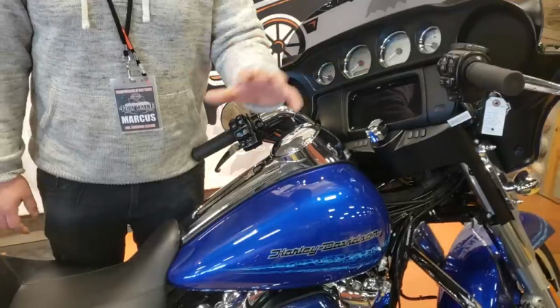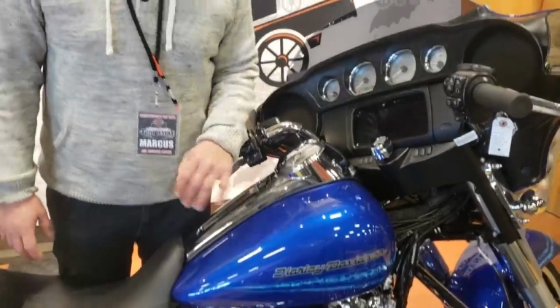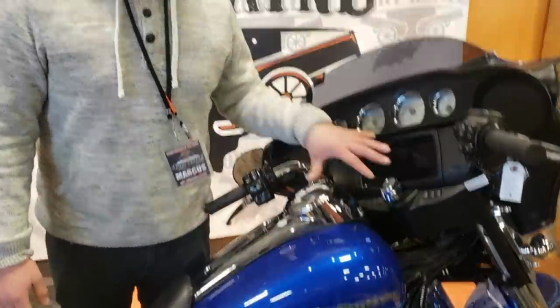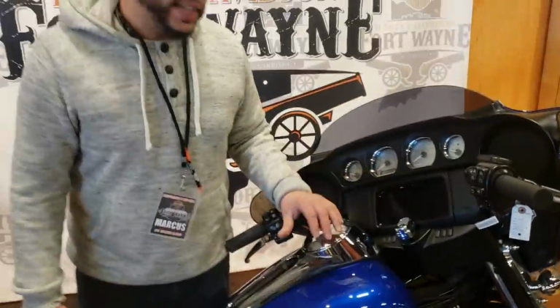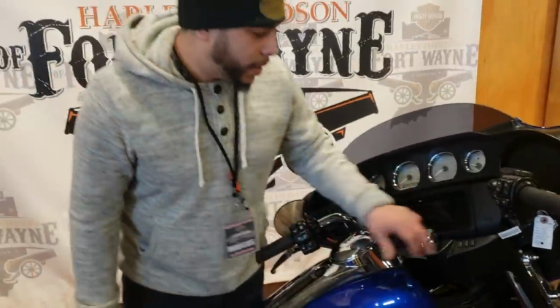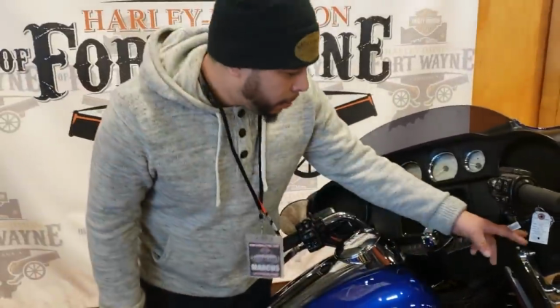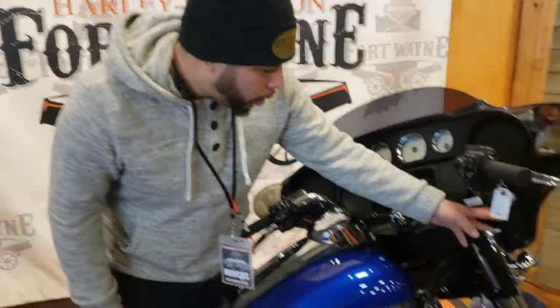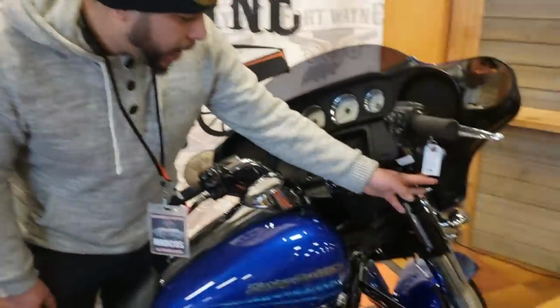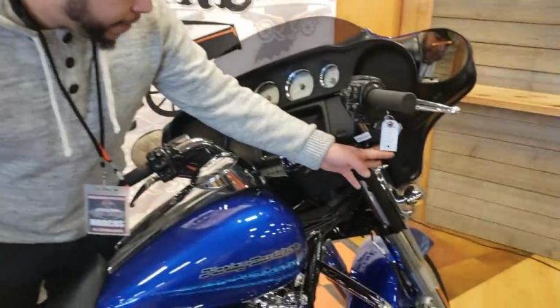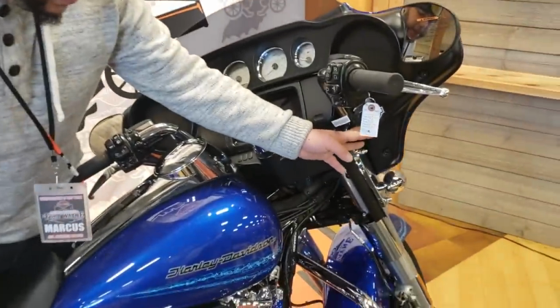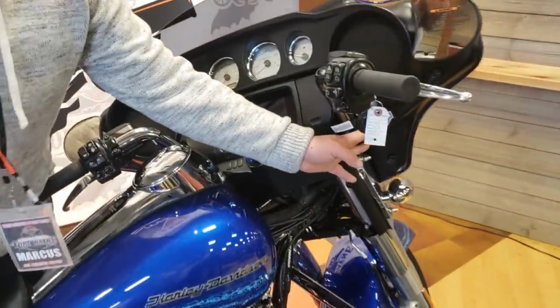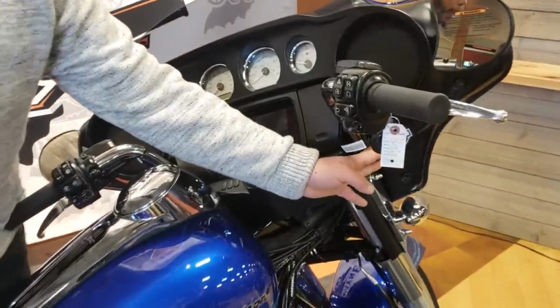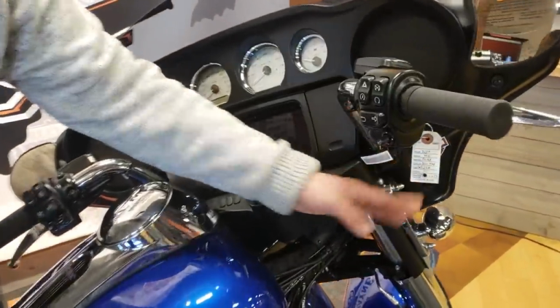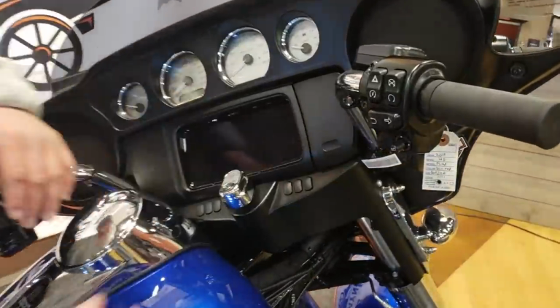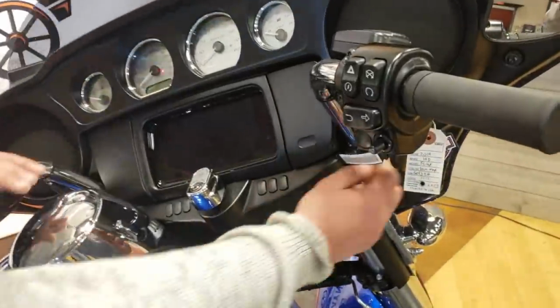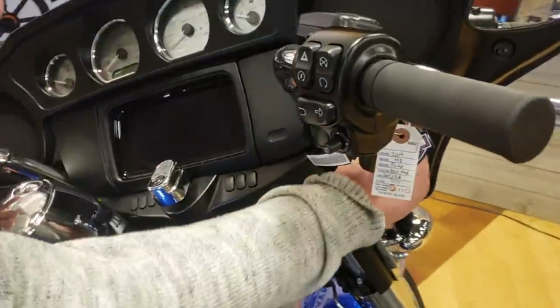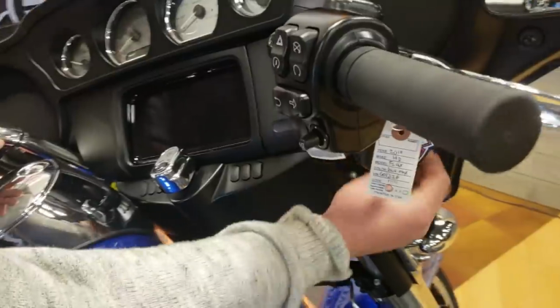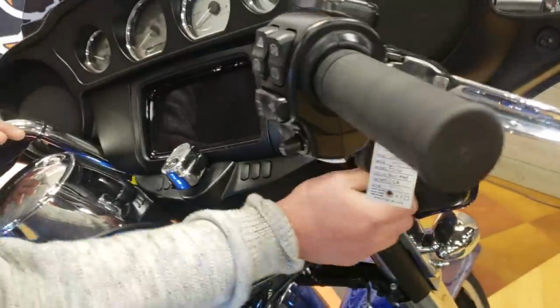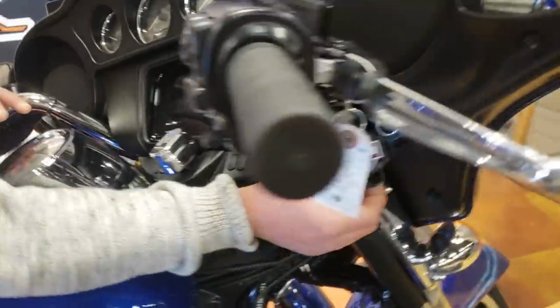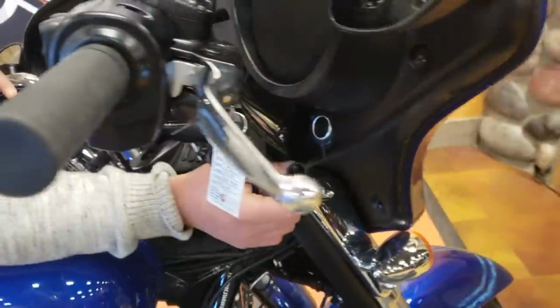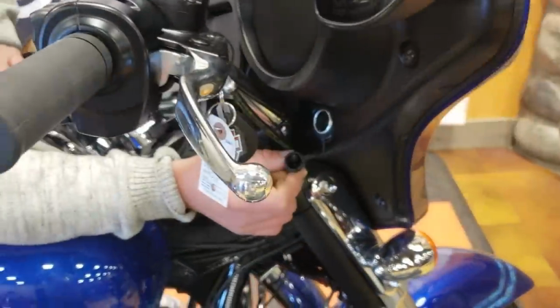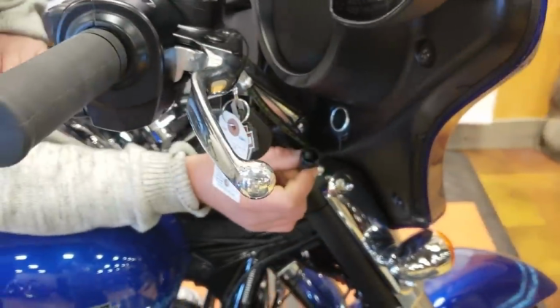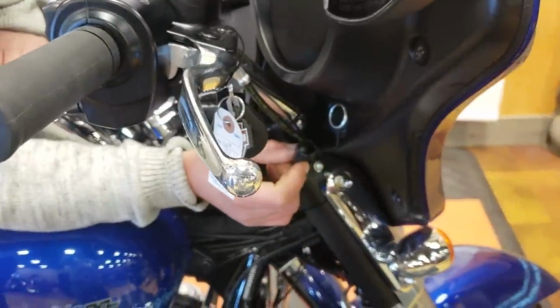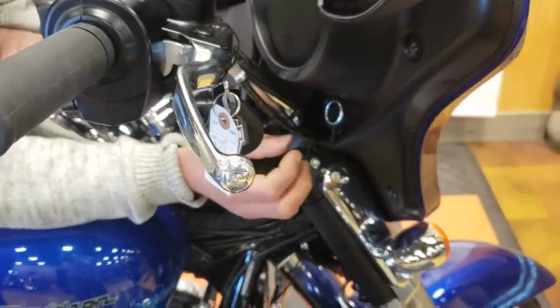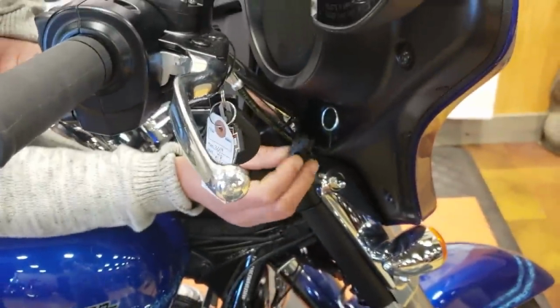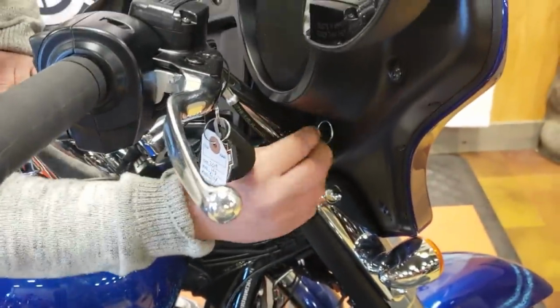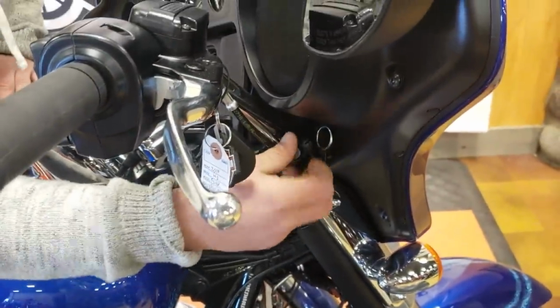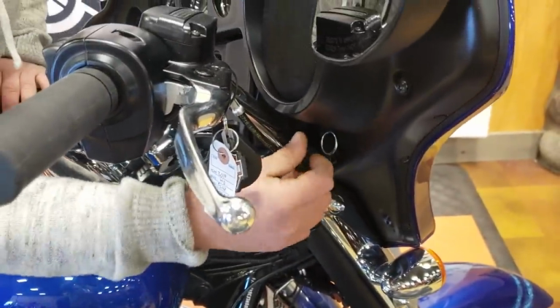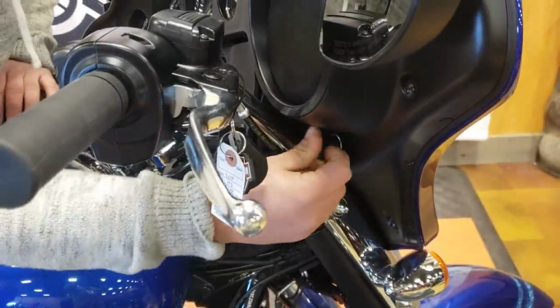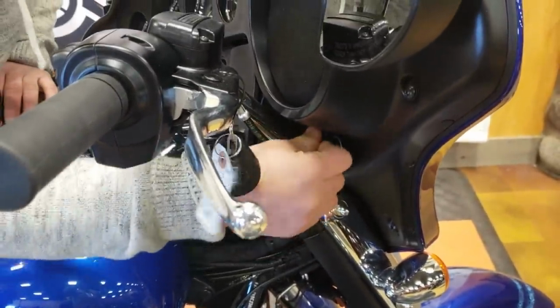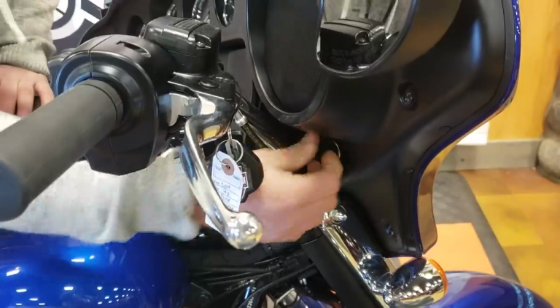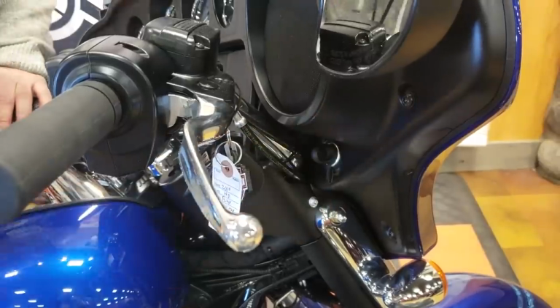Last thing before I get into the infotainment system, on the right-hand side of your inner fairing, you do have a 12-volt charging port. Put the cover back in there.